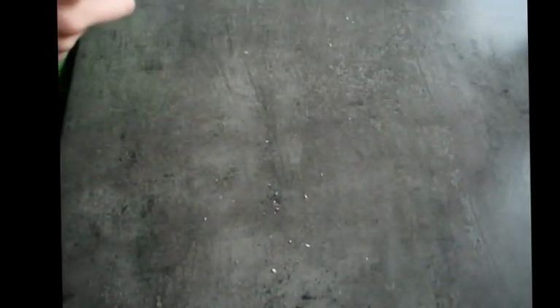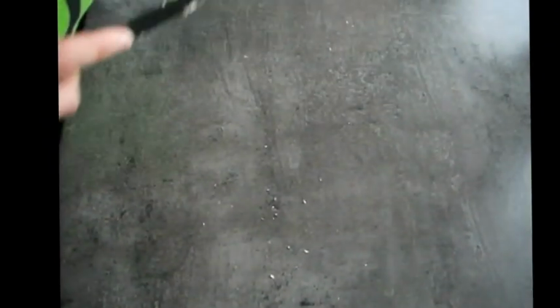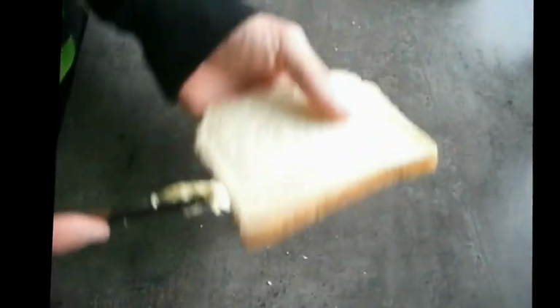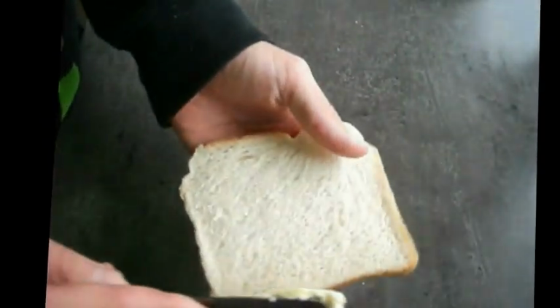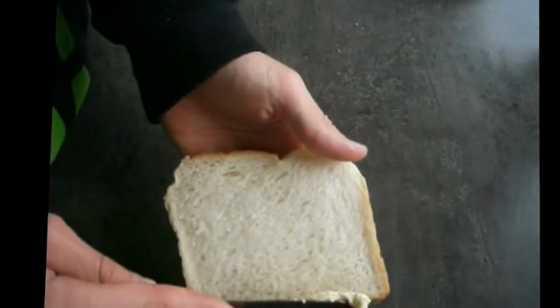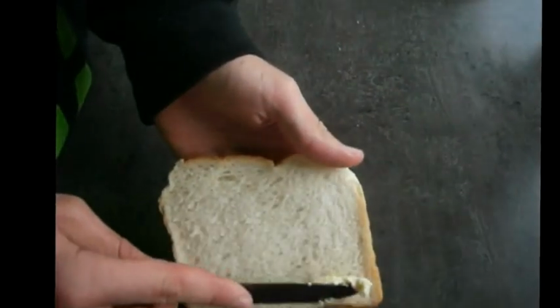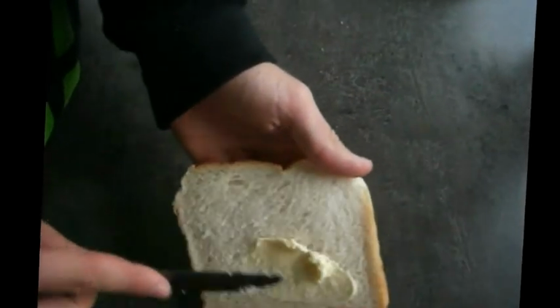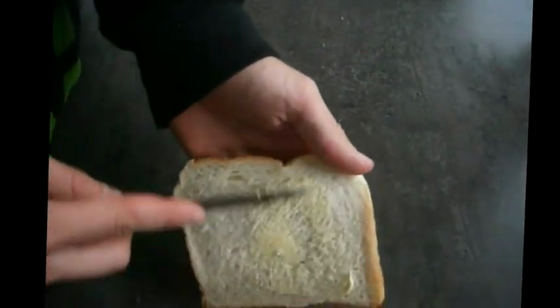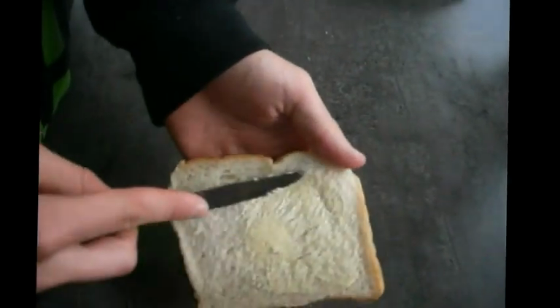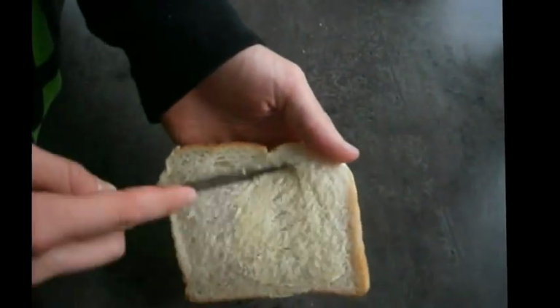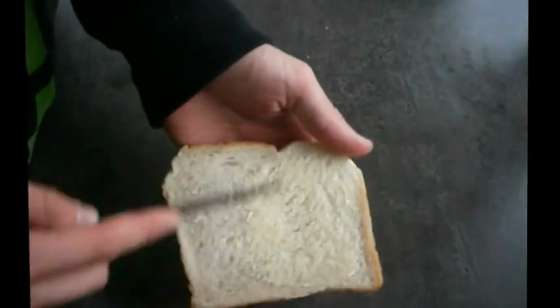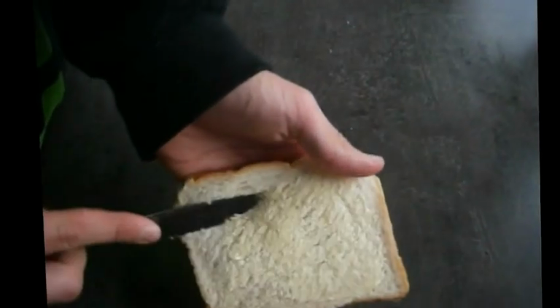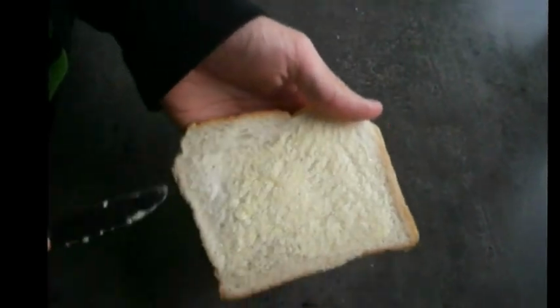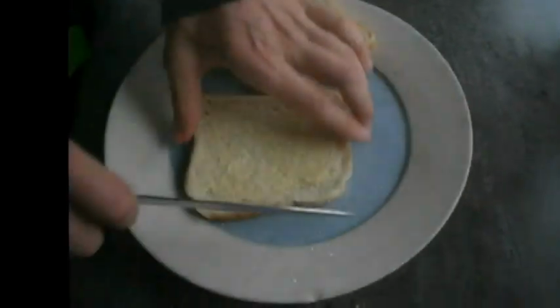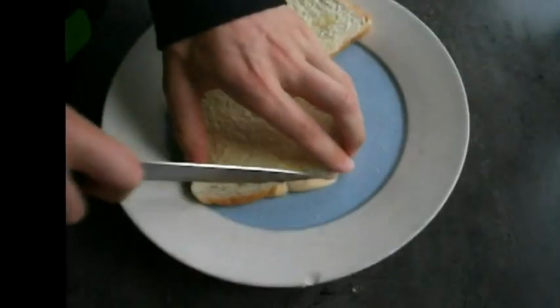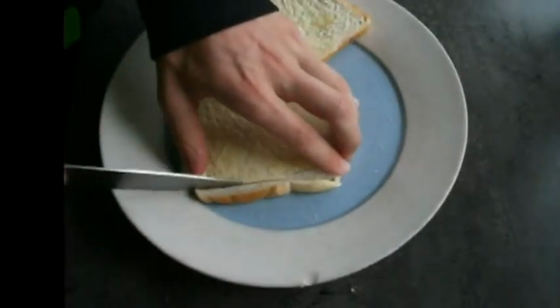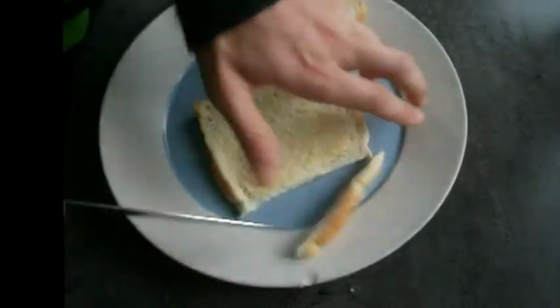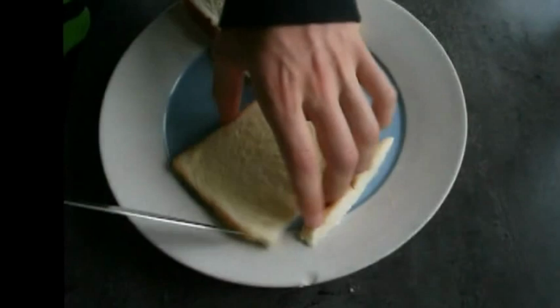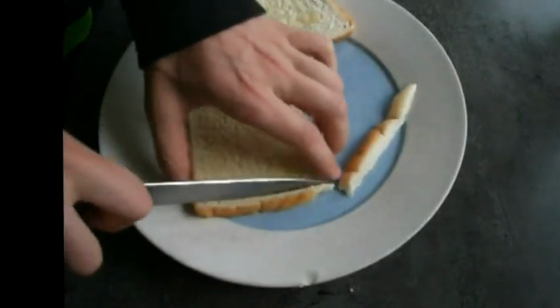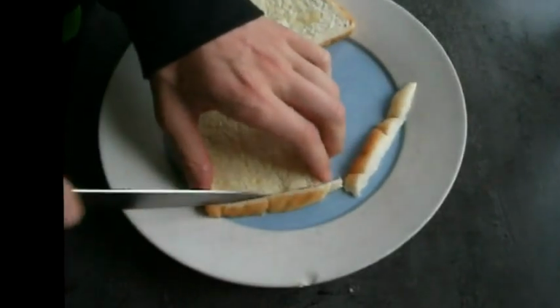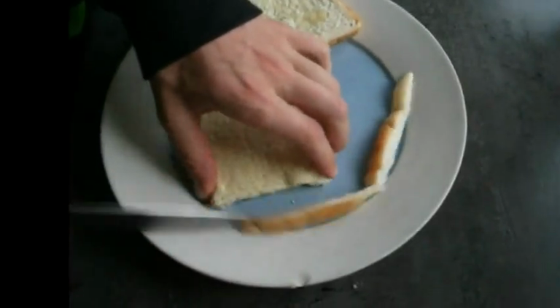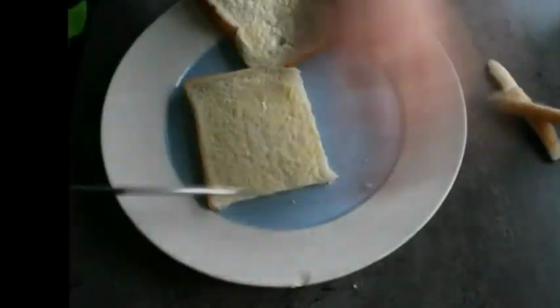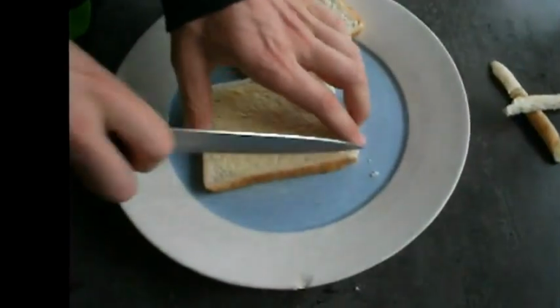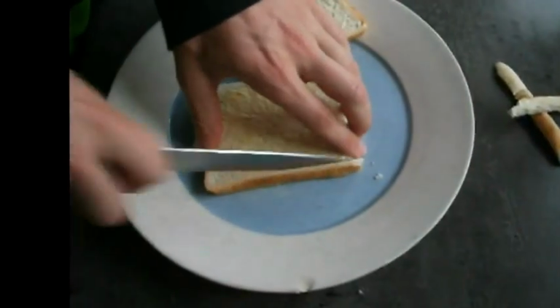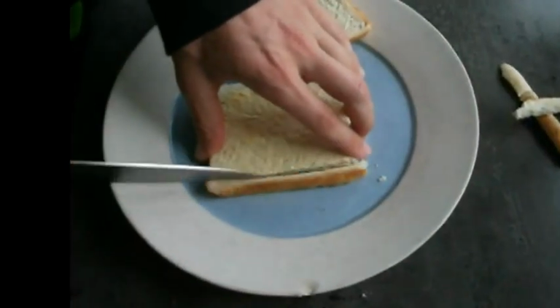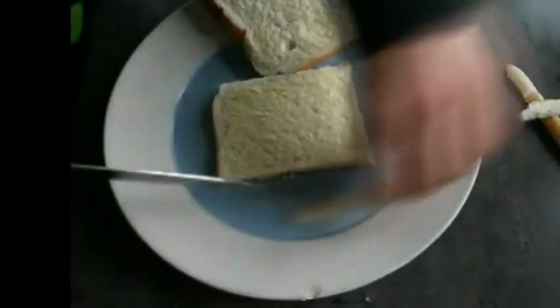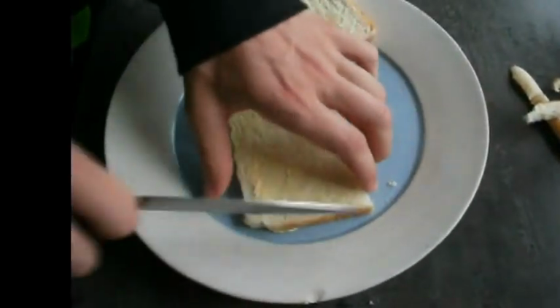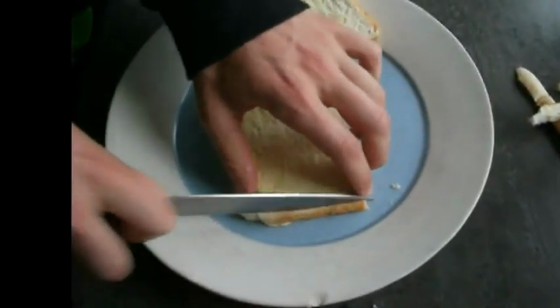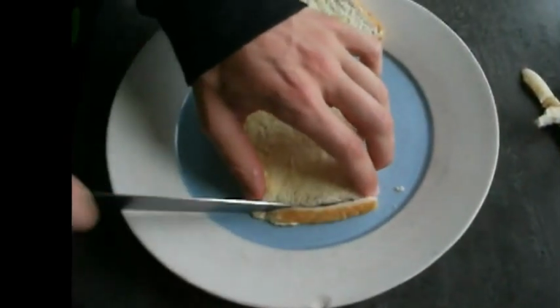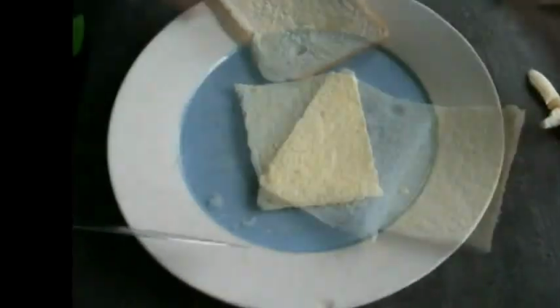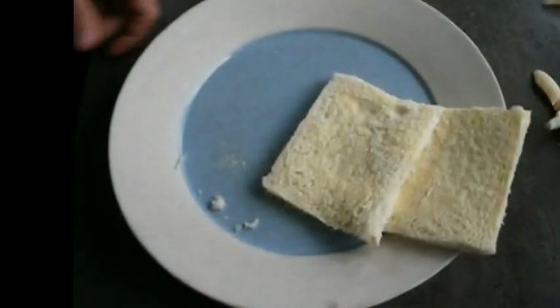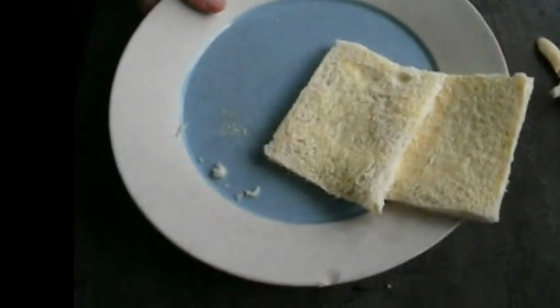What we're going to need to do is butter both sides of each slice of bread, and just out of personal preference I remove the crust. You can keep them on if you're that way inclined — I just like them off.